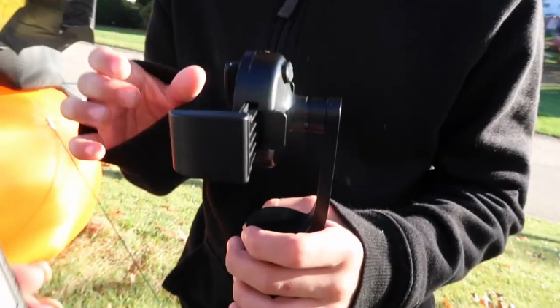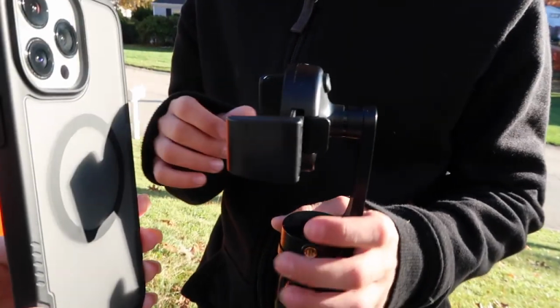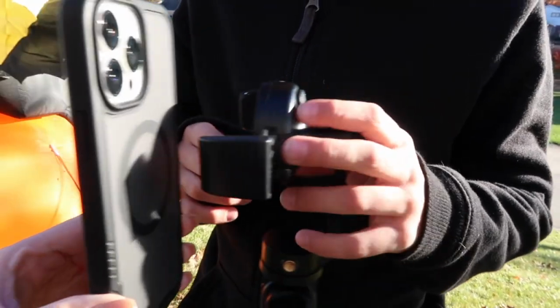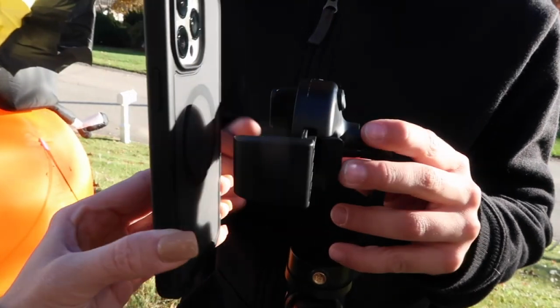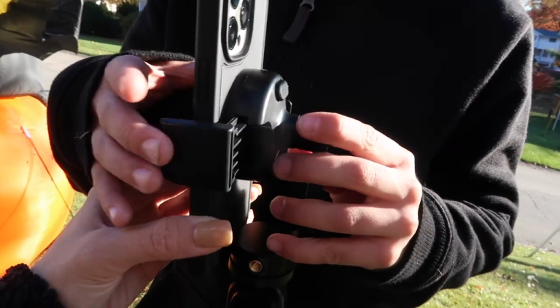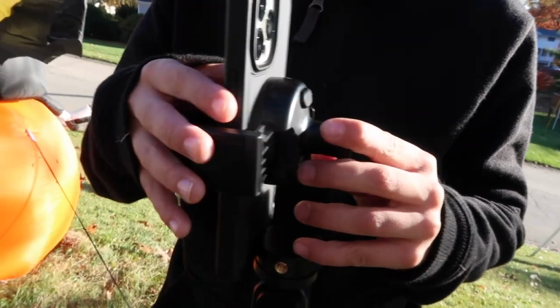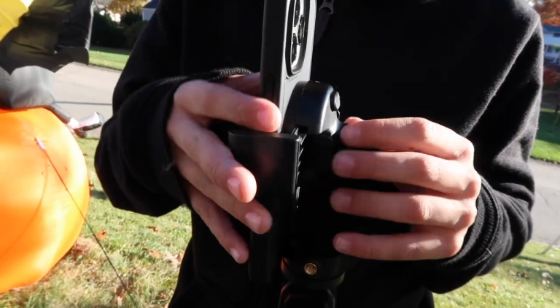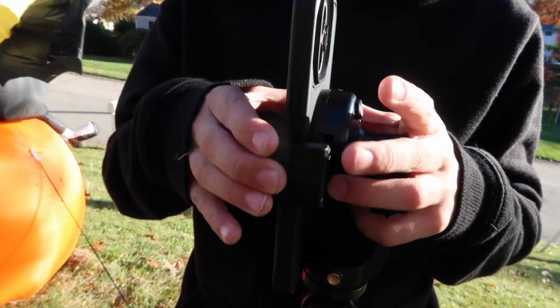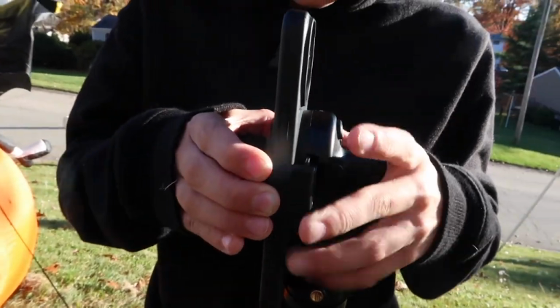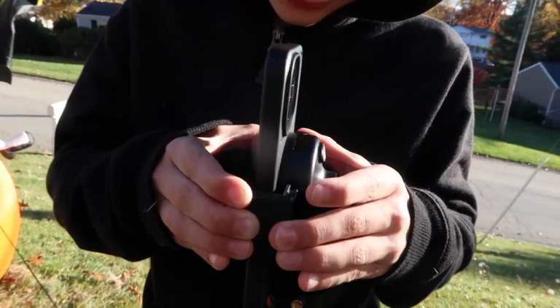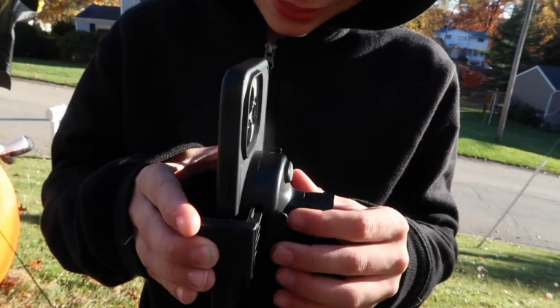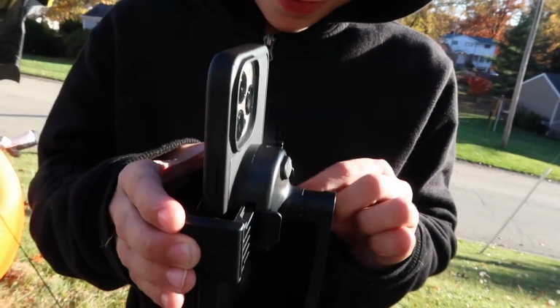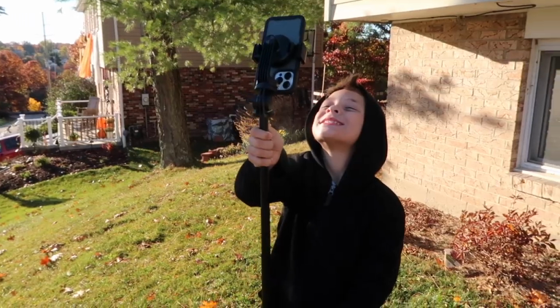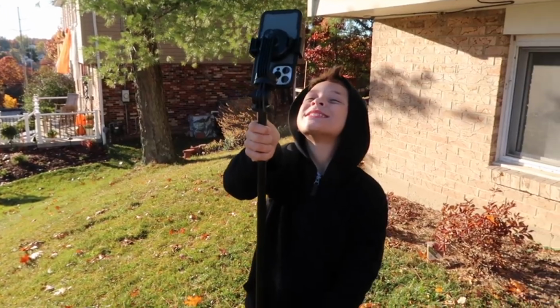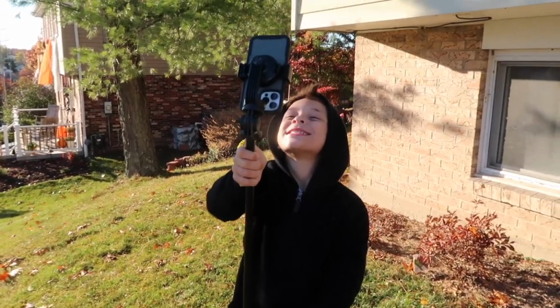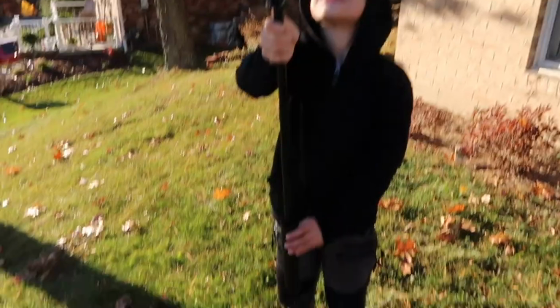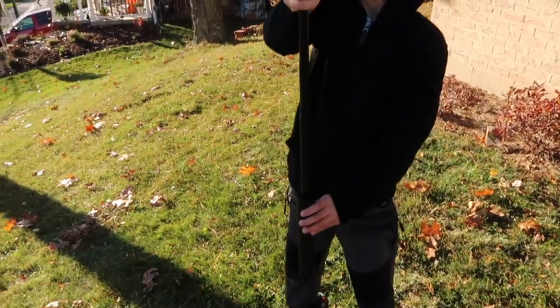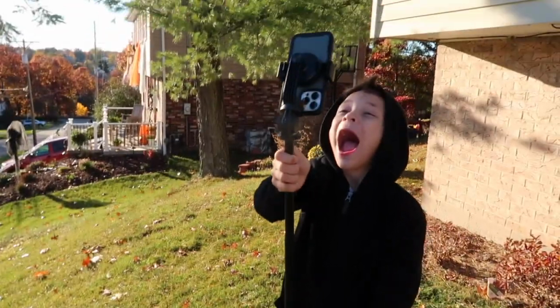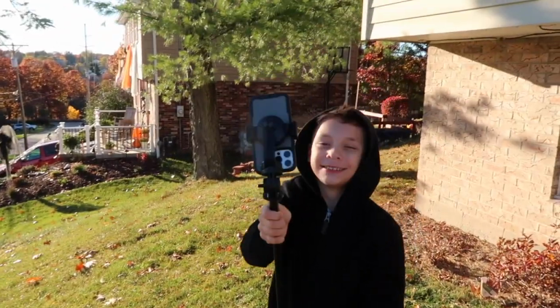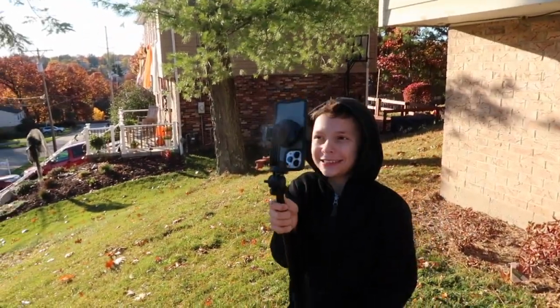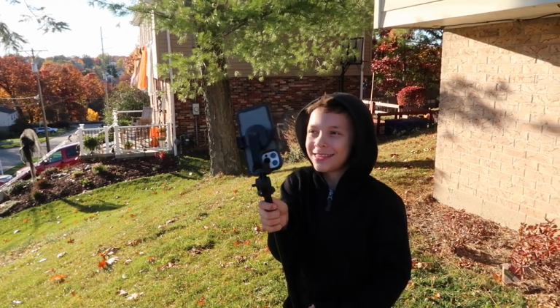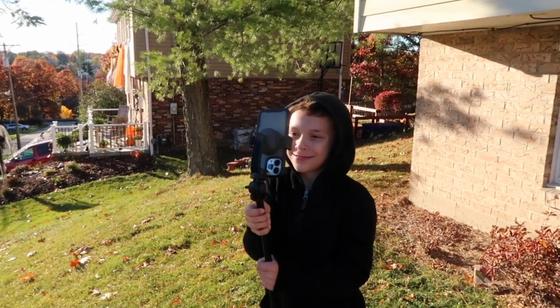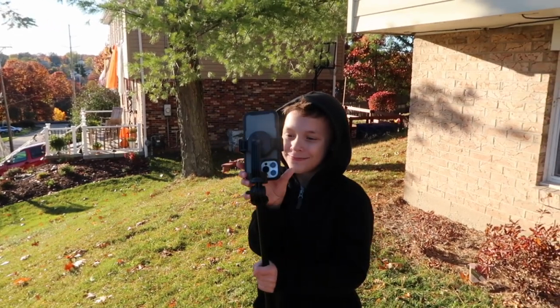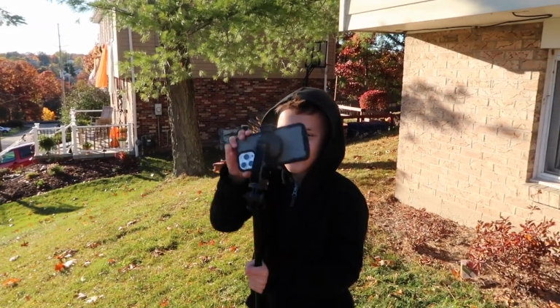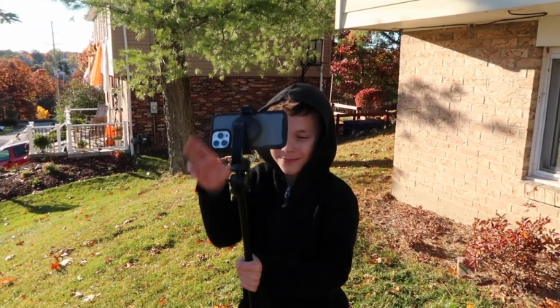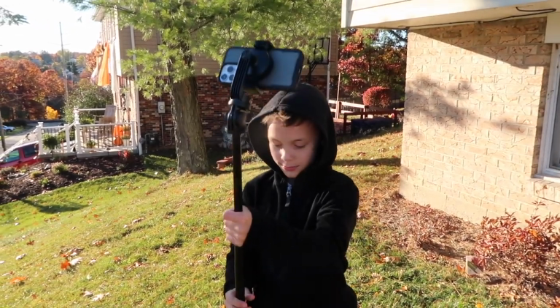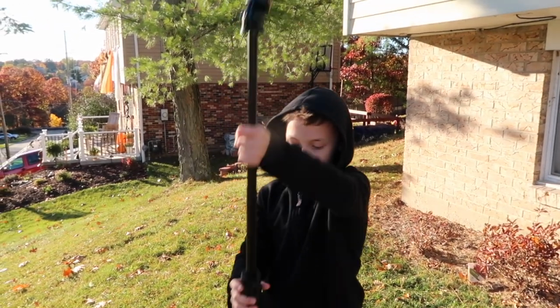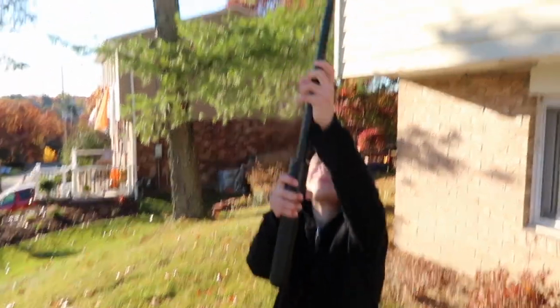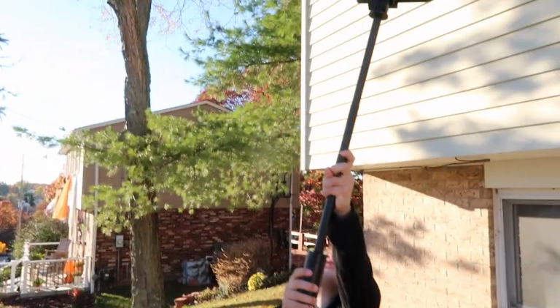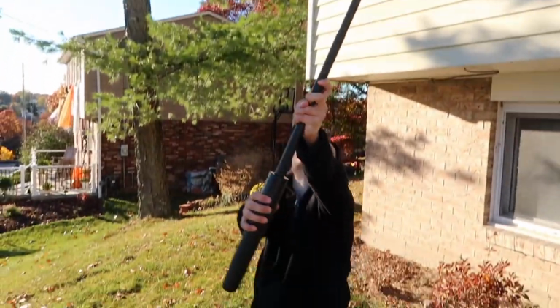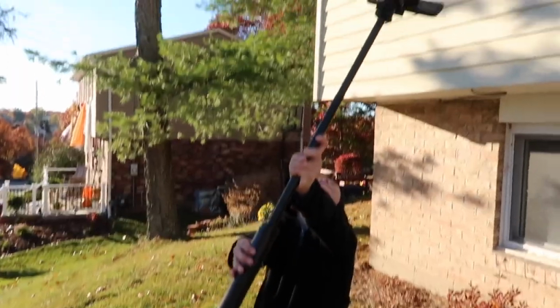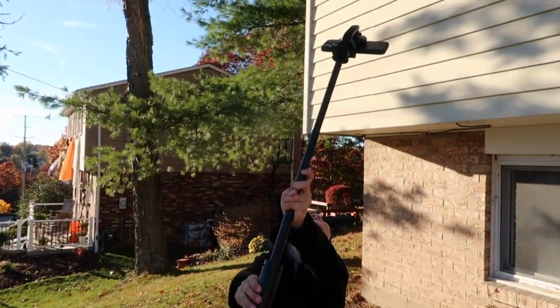I love how the phone connects right to the stick magnetically with MagSafe — so cool. I think it's a really amazing product and we're going to have a lot of fun using this. Make sure you guys check the links and codes in the description box below. Thank you so much to Andobill for sending us this product — we love it.